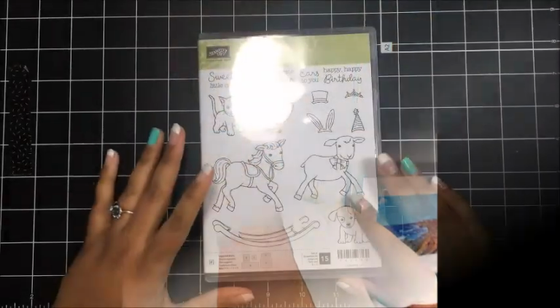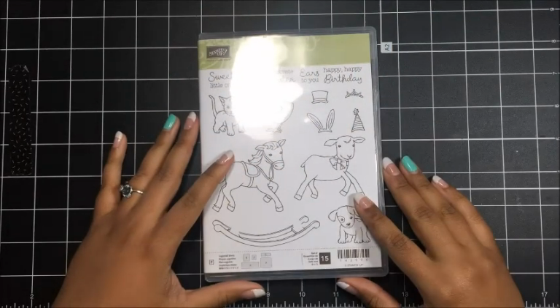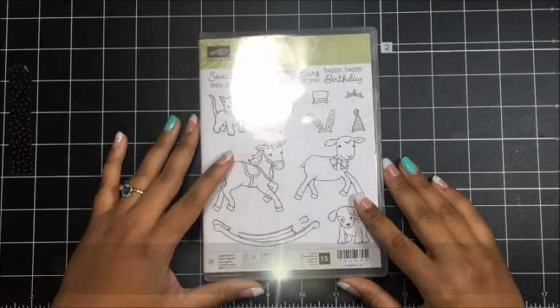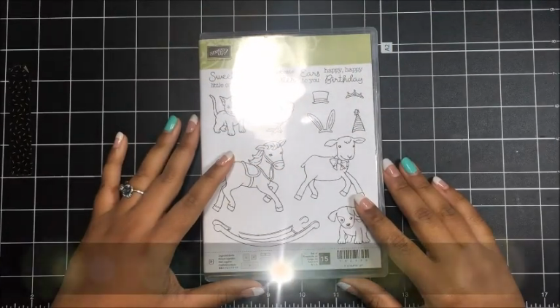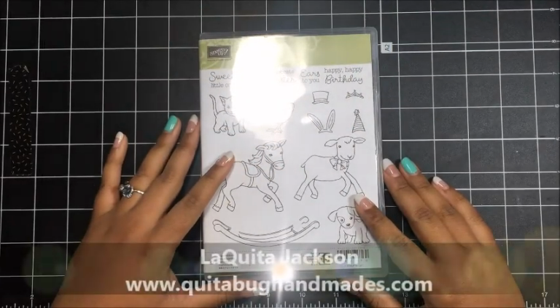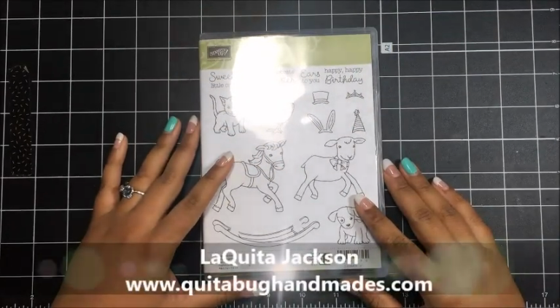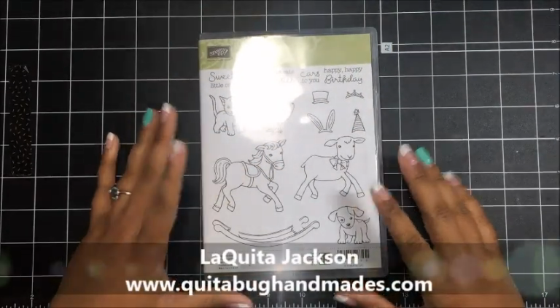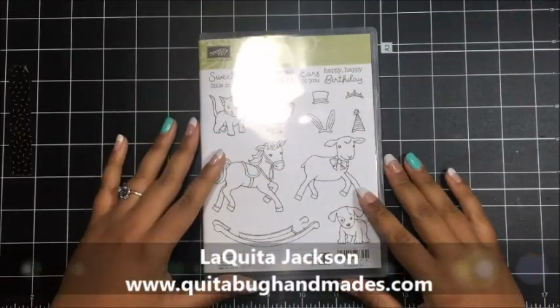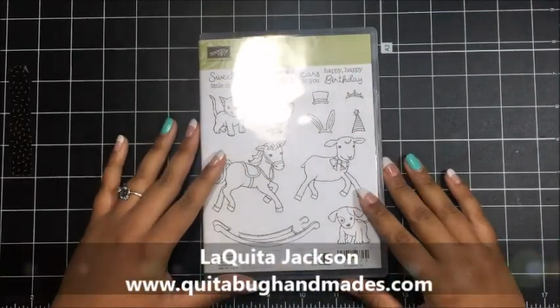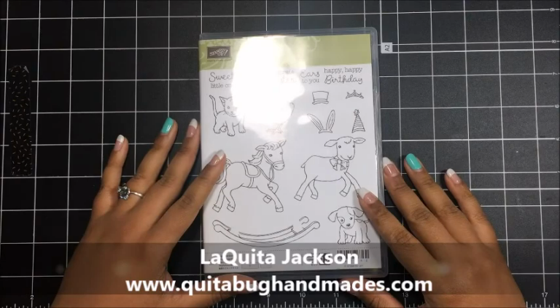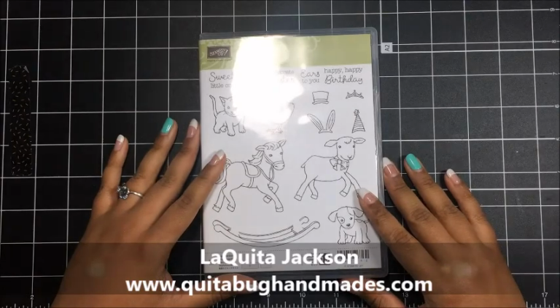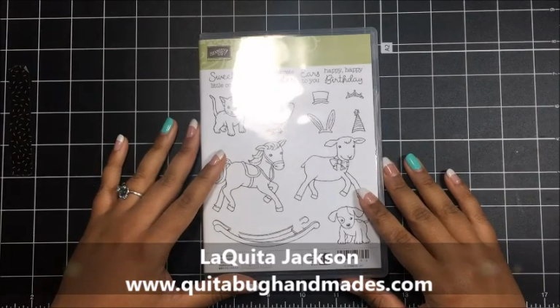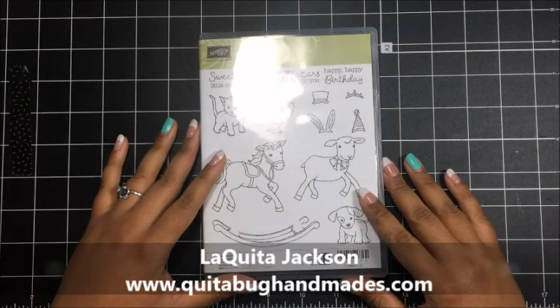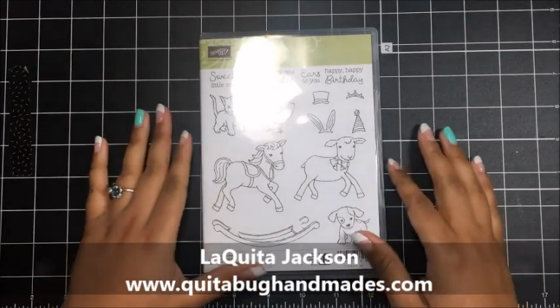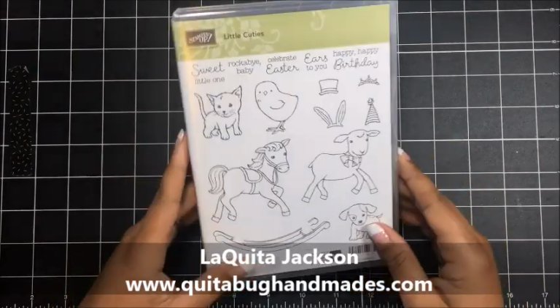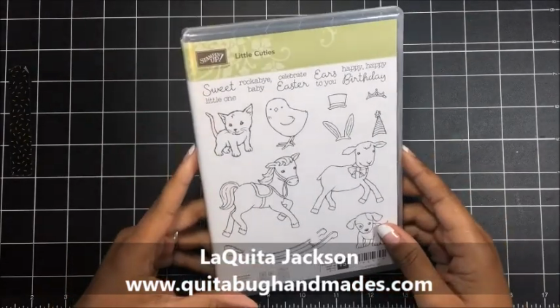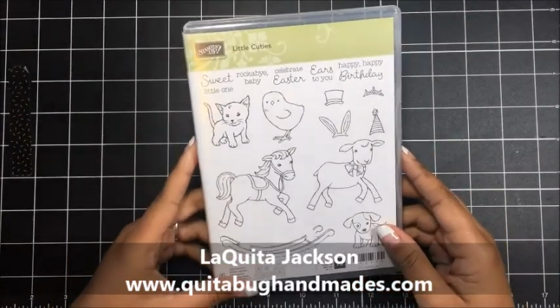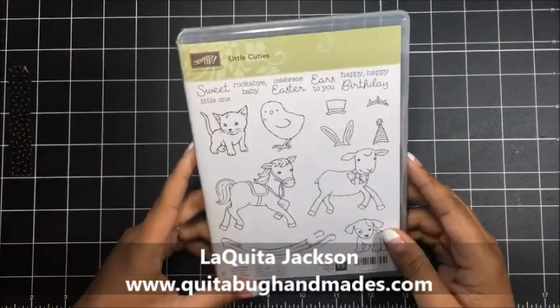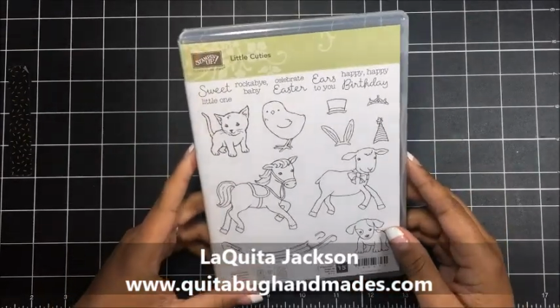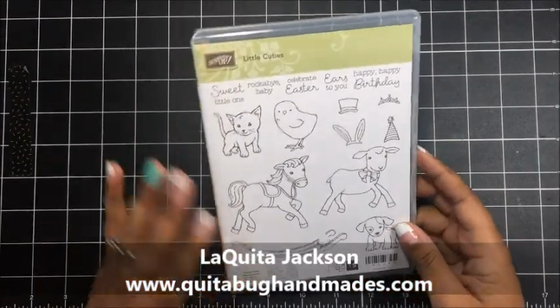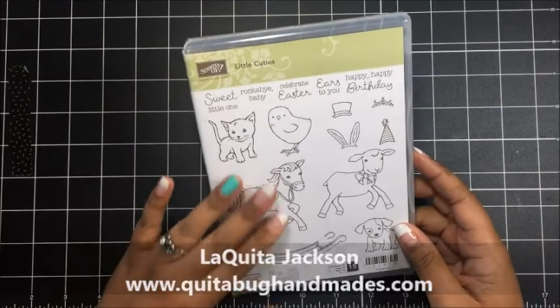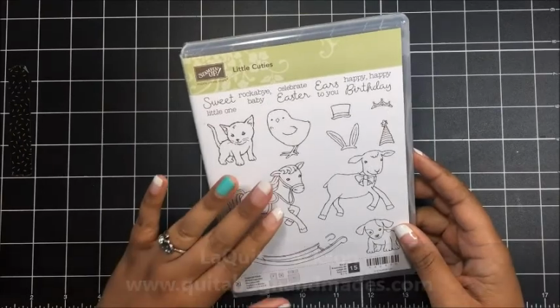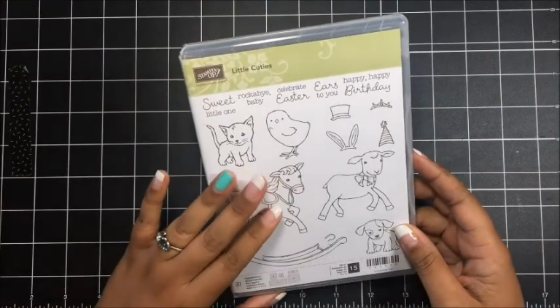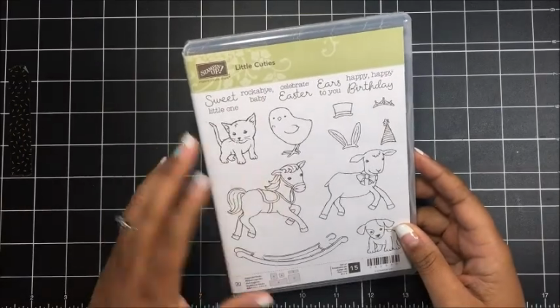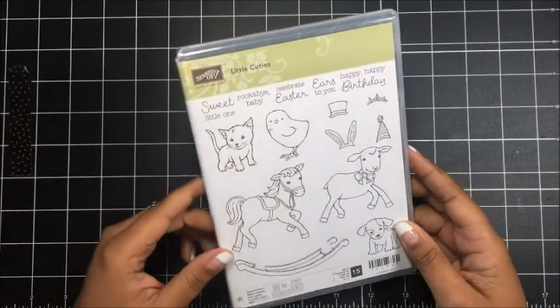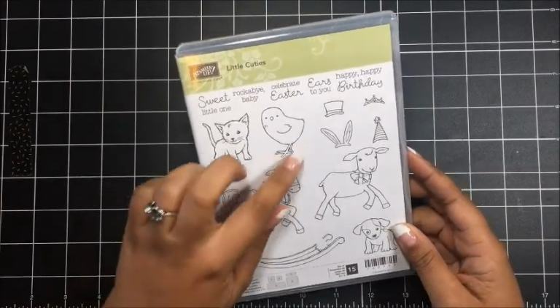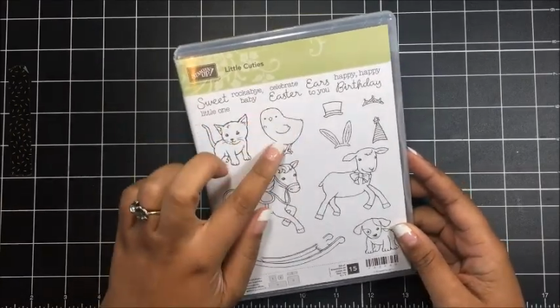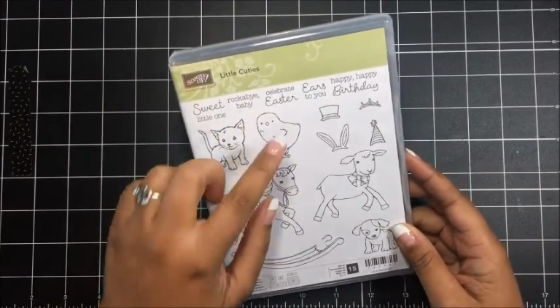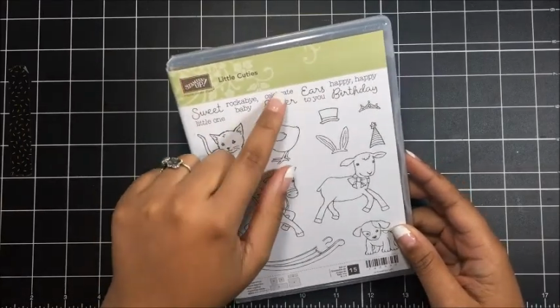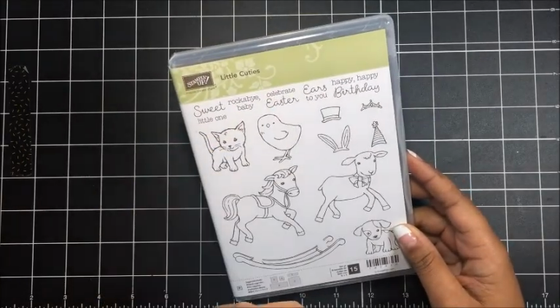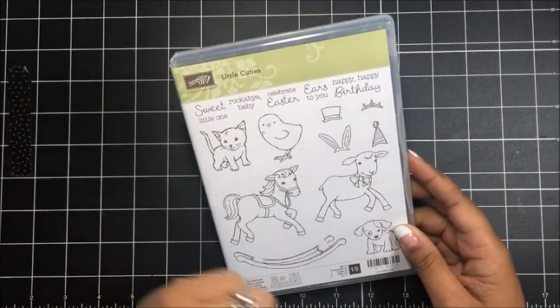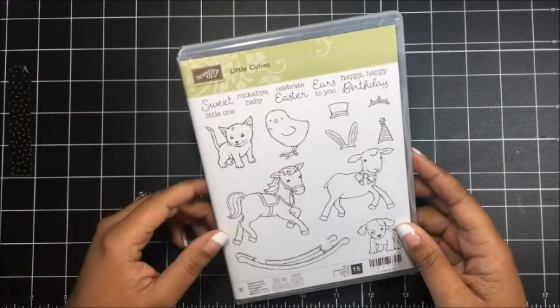Hey there, this is Laquita with QuitaBugHandmaids.com and thank you so much for joining me for another Stampin' Up! tutorial. Today's project features the Little Cuties stamp set. I love this set. Today we're going to use this cute little chick and the Celebrate Easter sentiment.